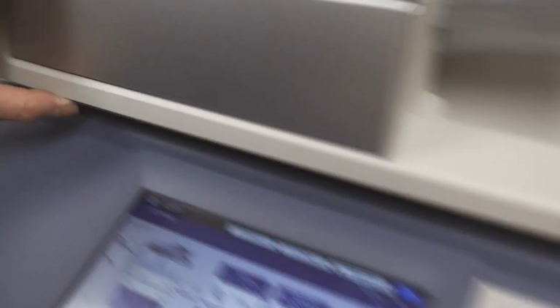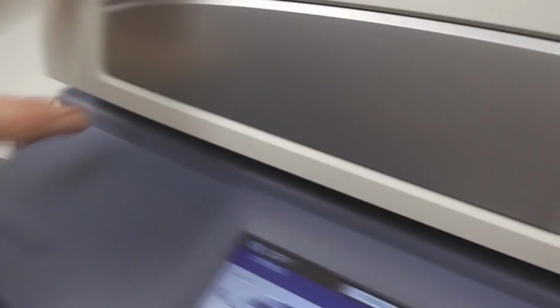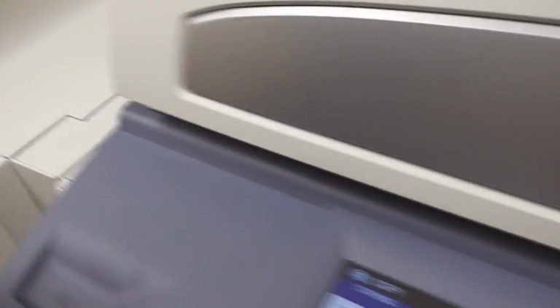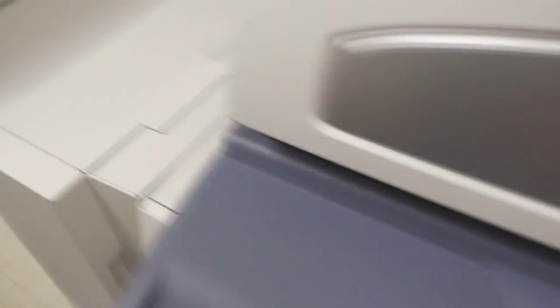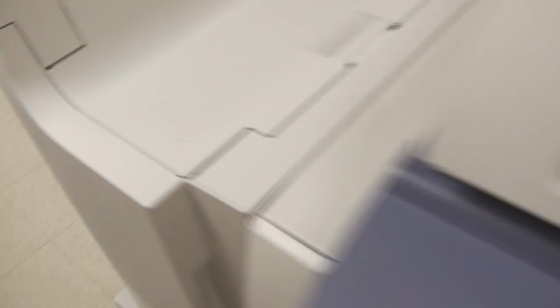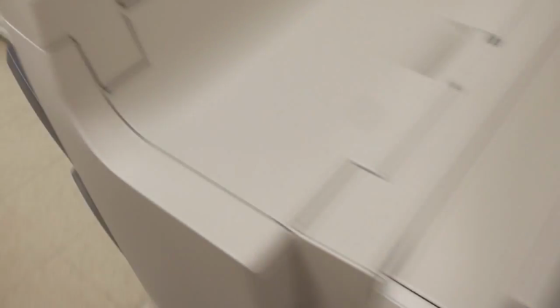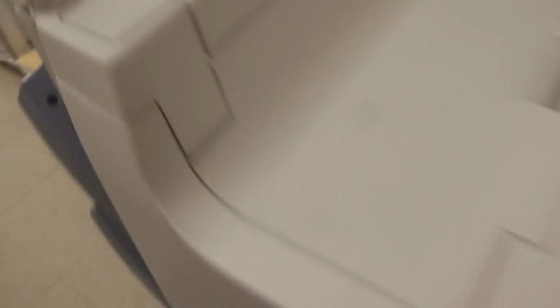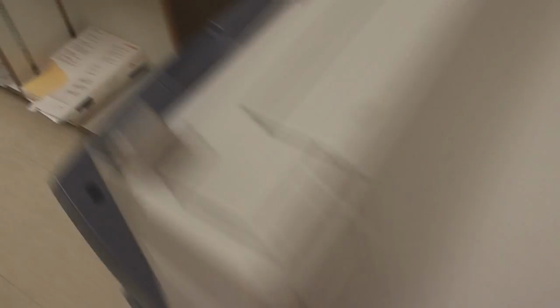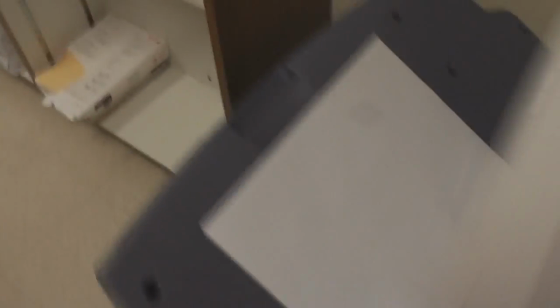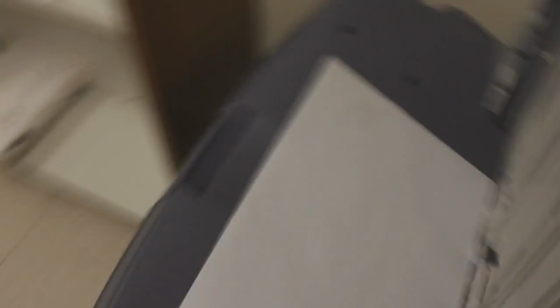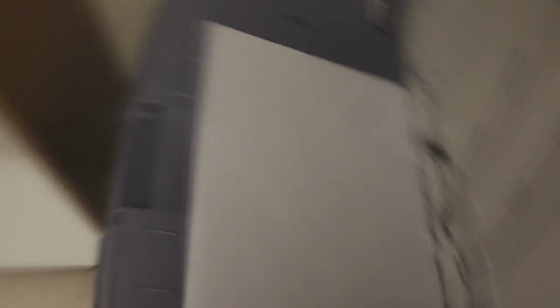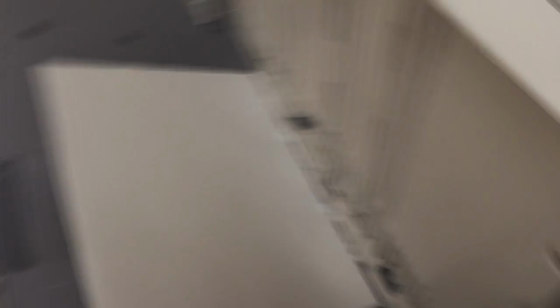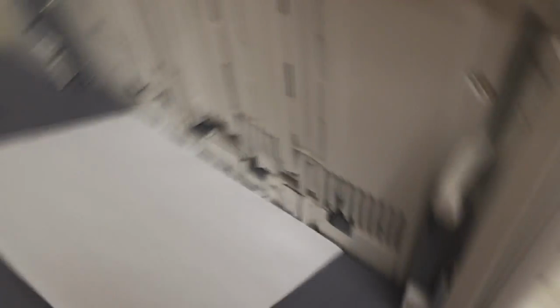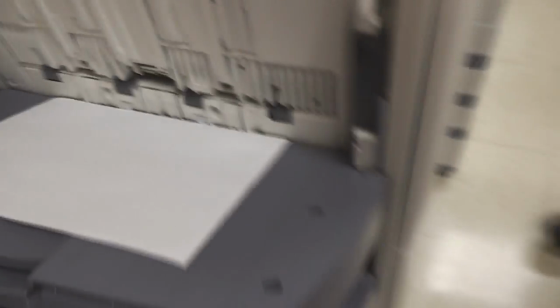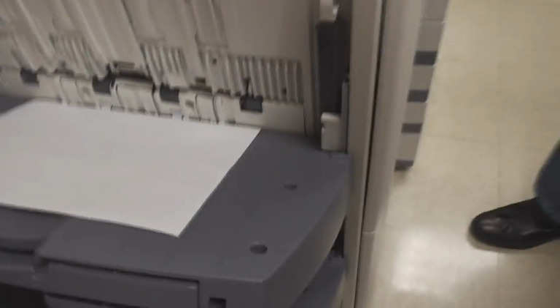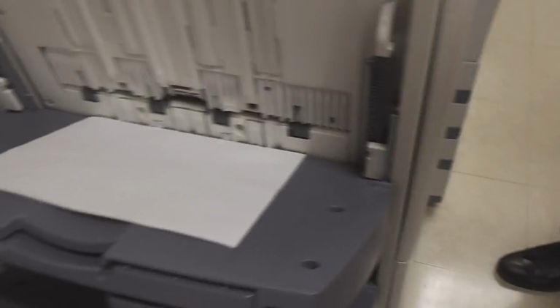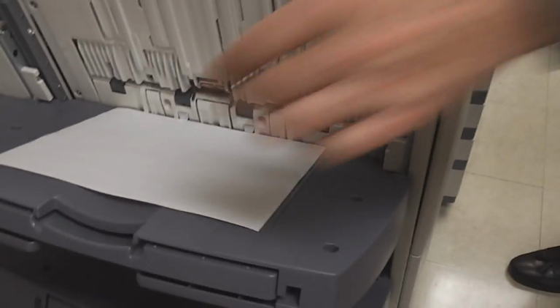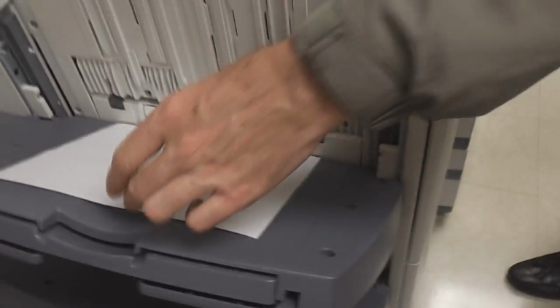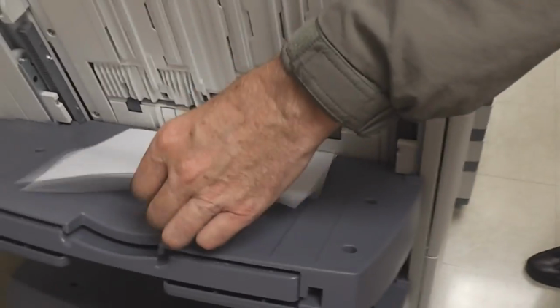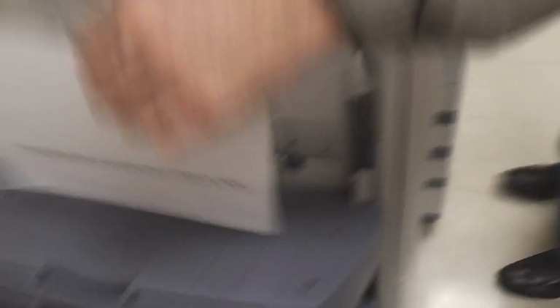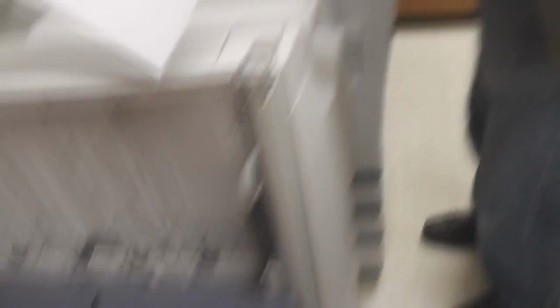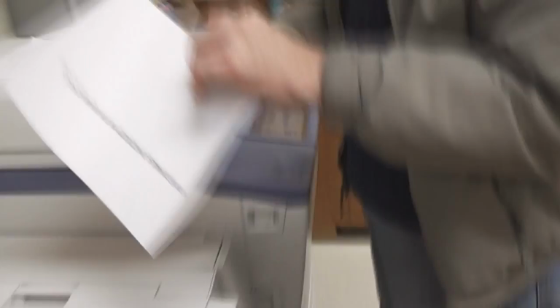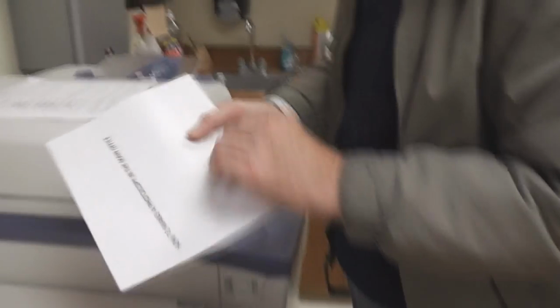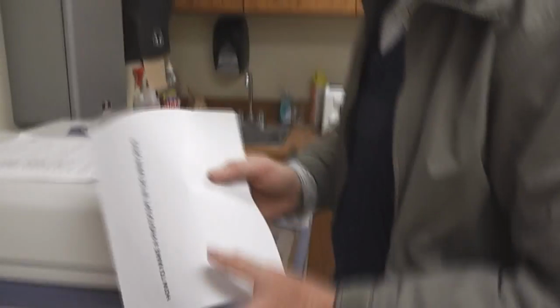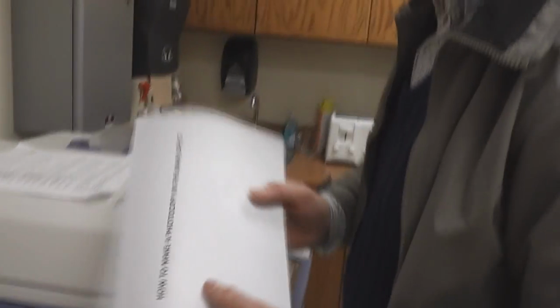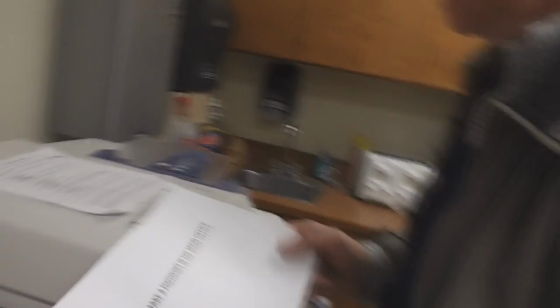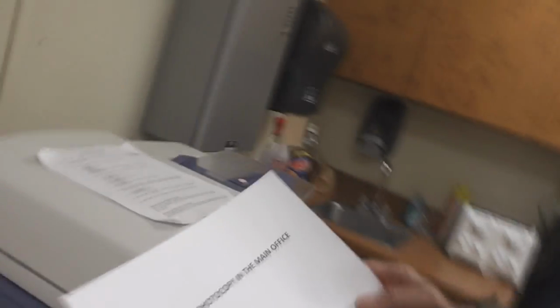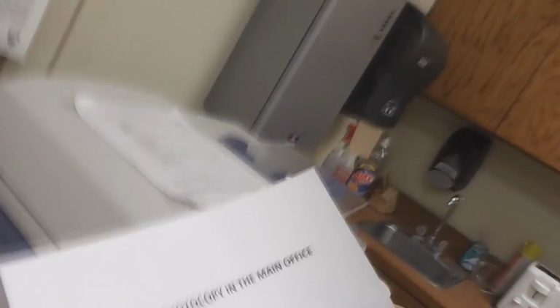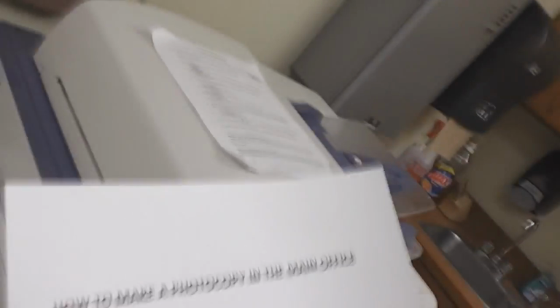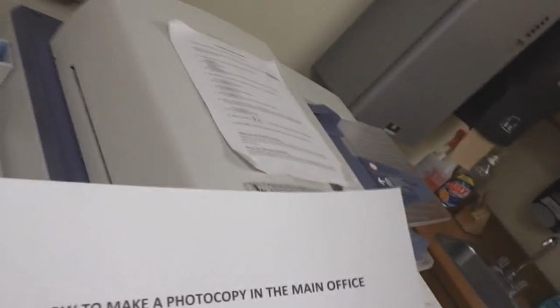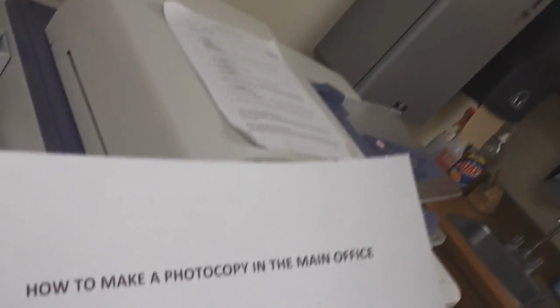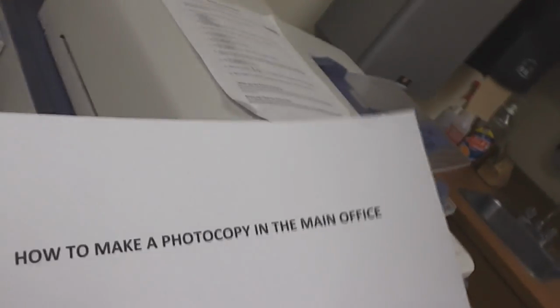Remove your copy from the tray. Congratulations, you have made a copy.